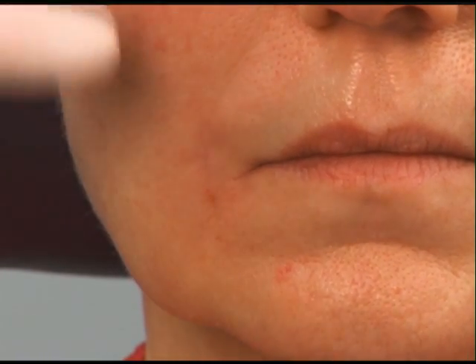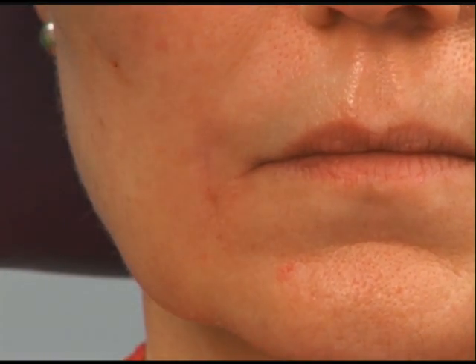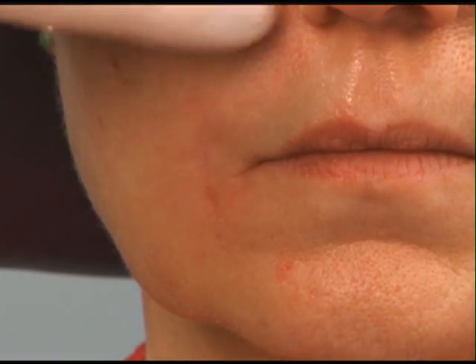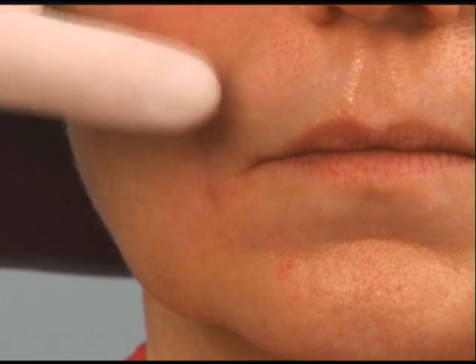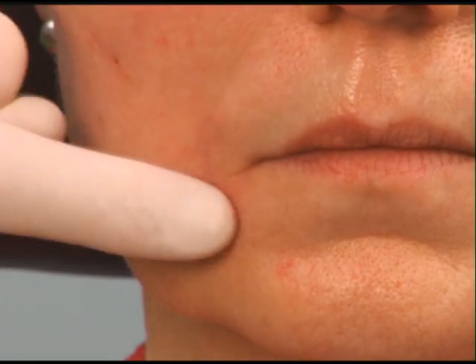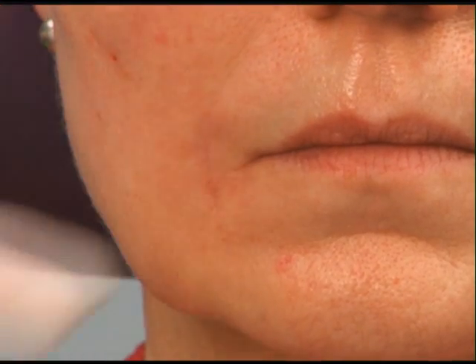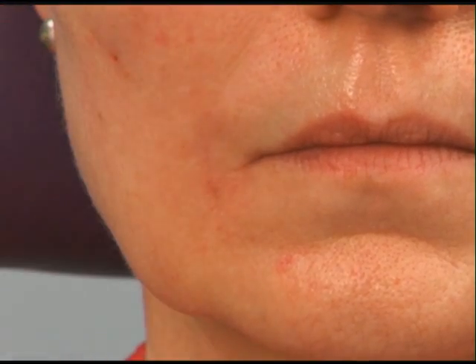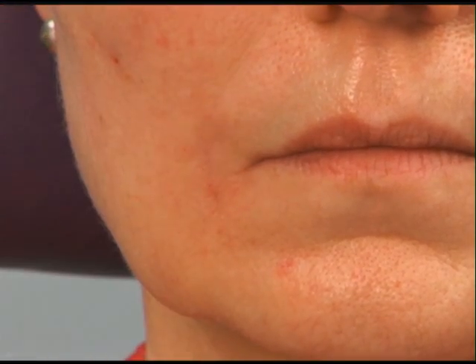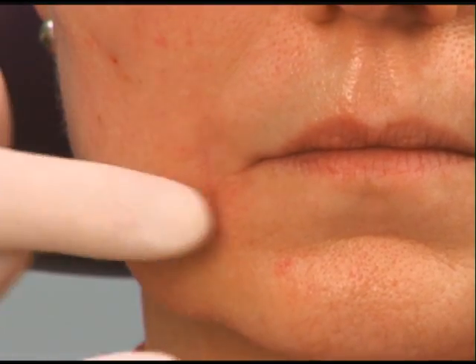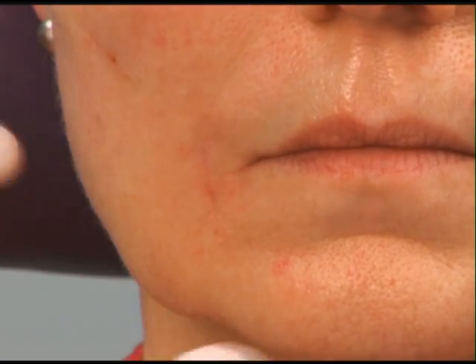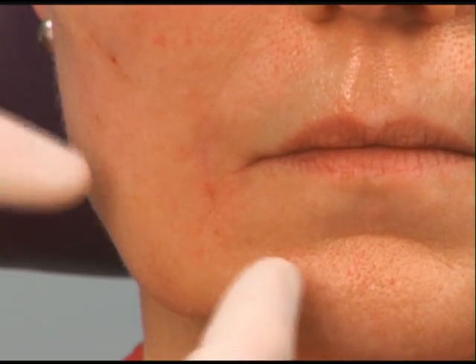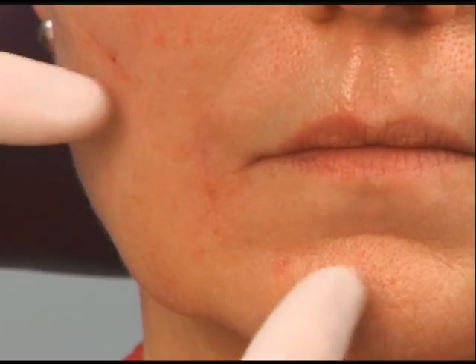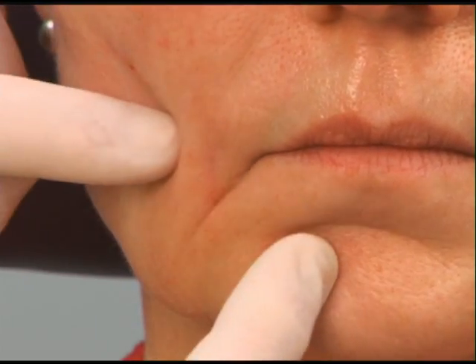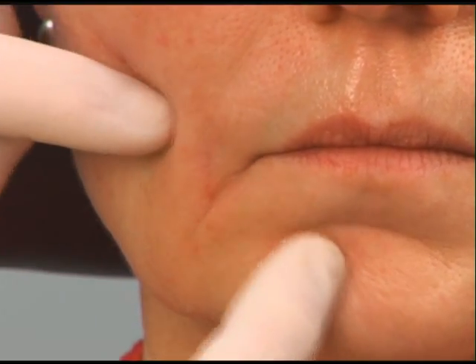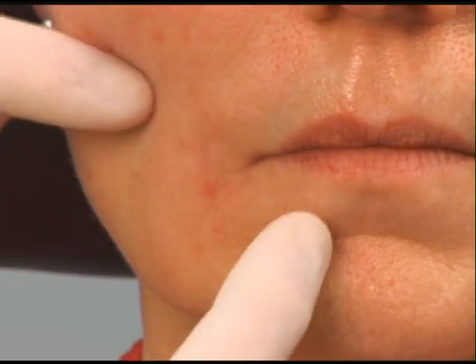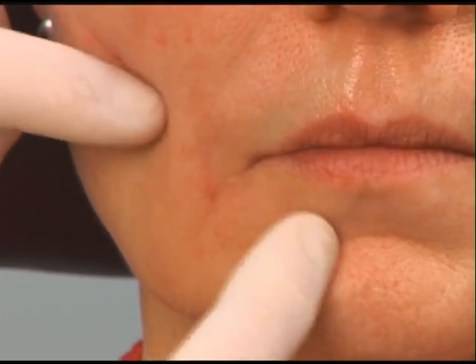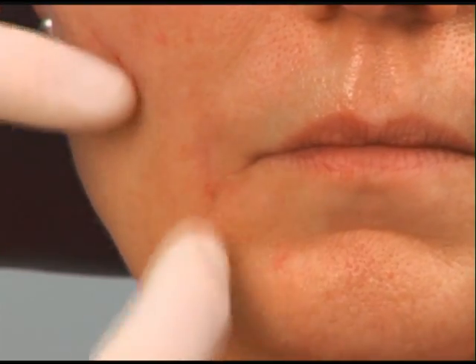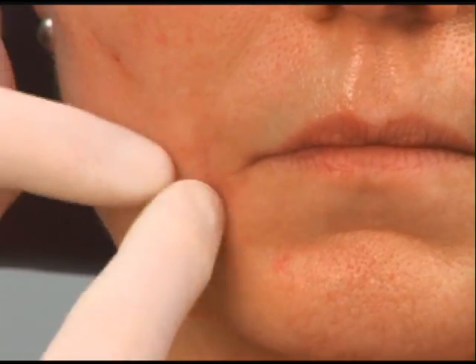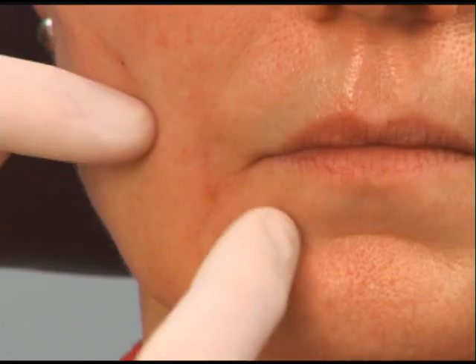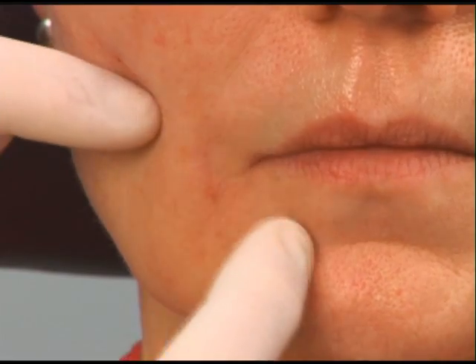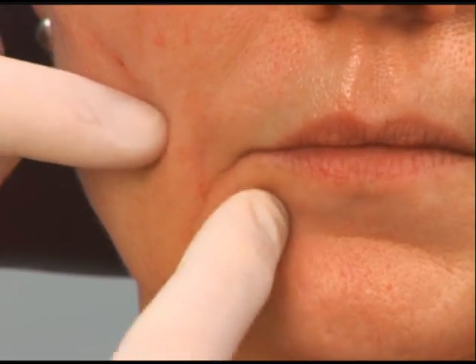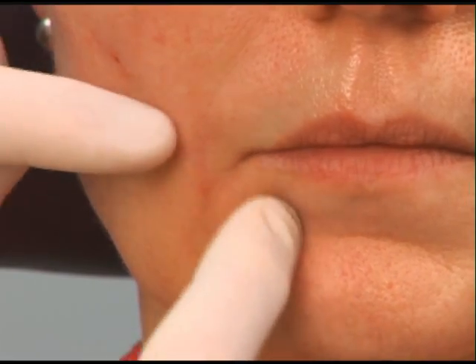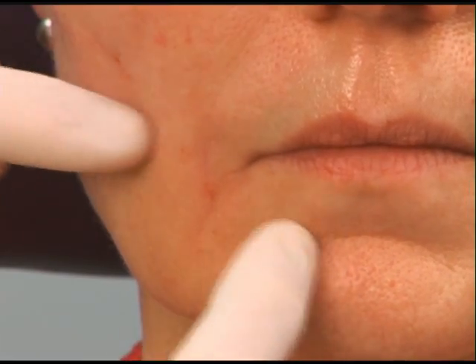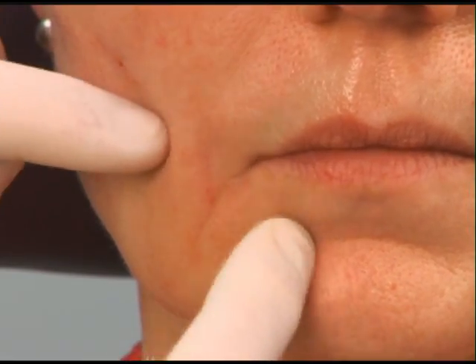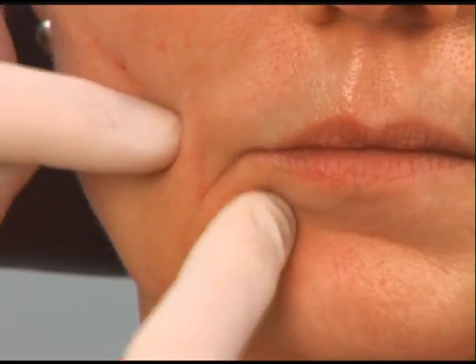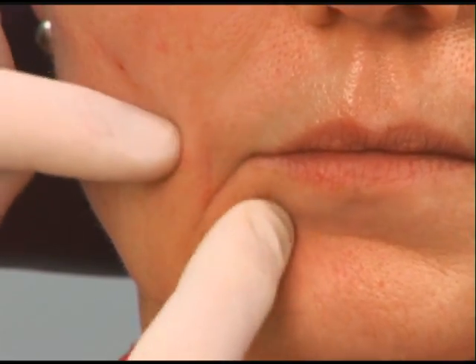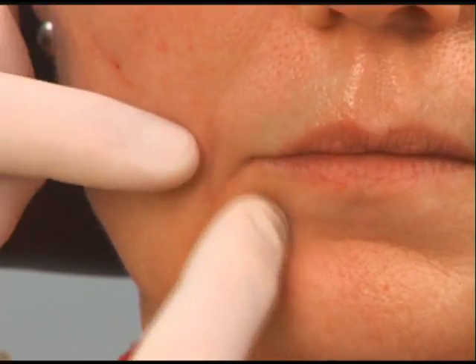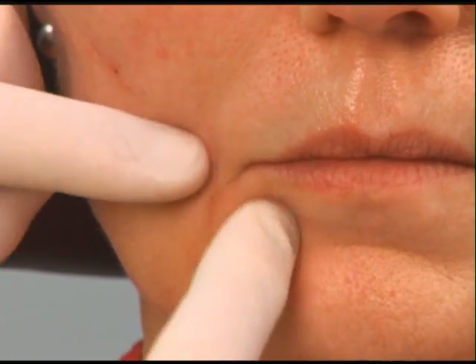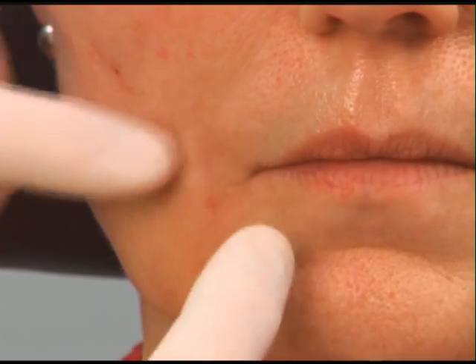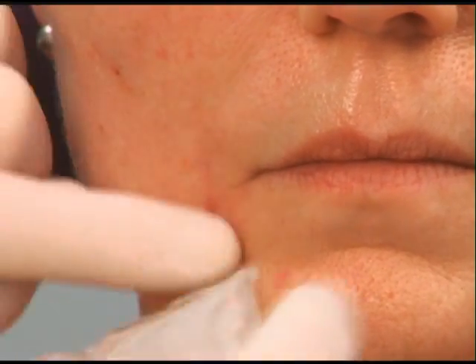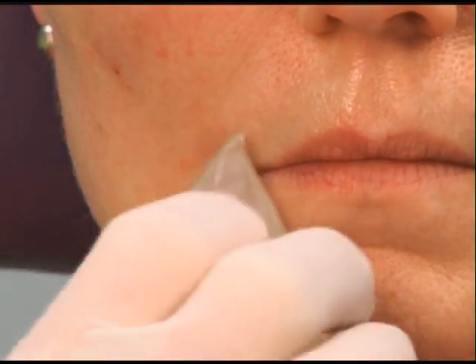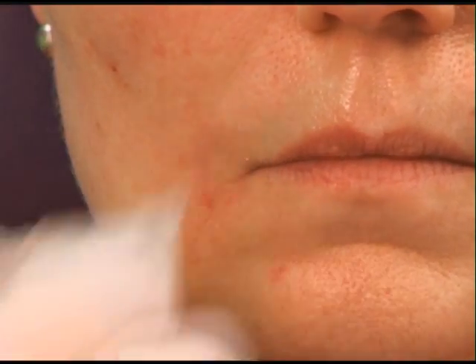I'm pretty happy right now with the nasolabial fold the way it is, so what I'll do next is come down and do the marionettes — or even just the oral commissures — where we want to get rid of that depression that makes it look like the corners go down farther.